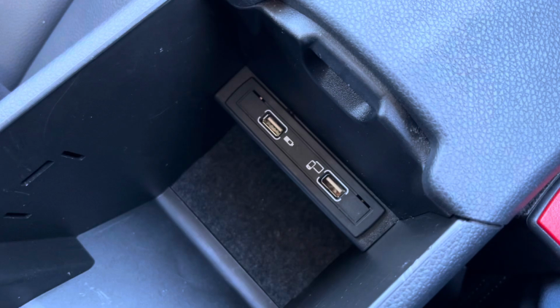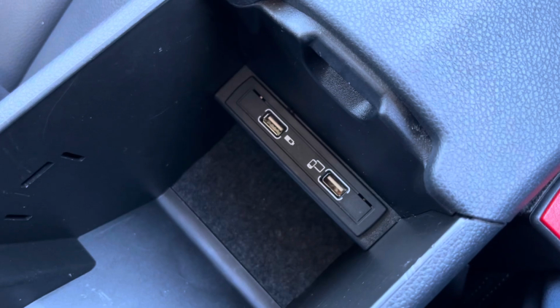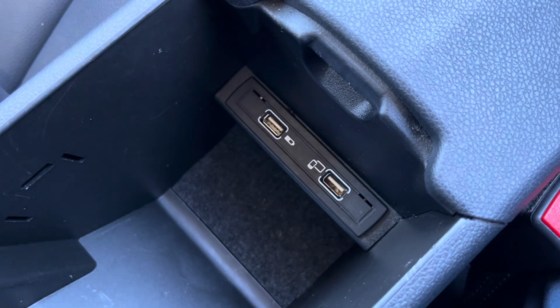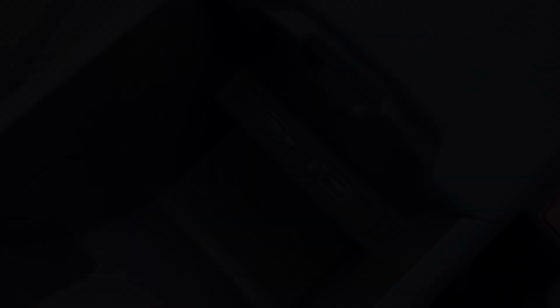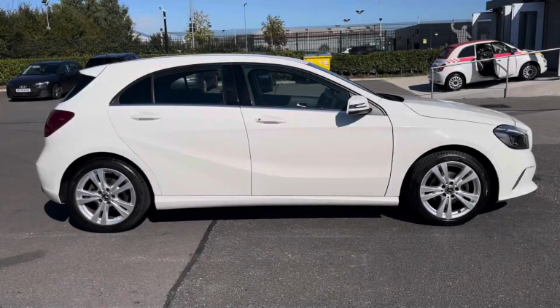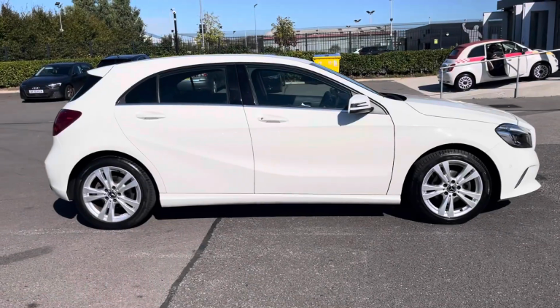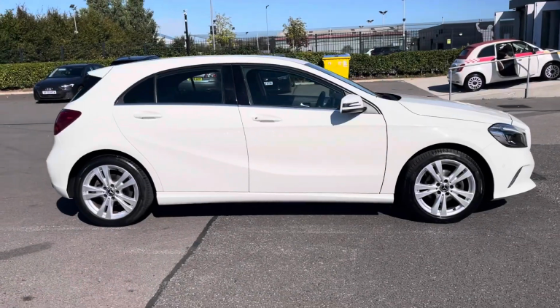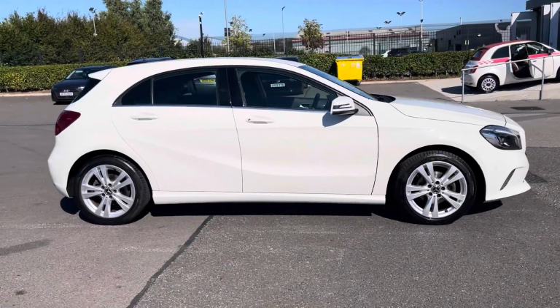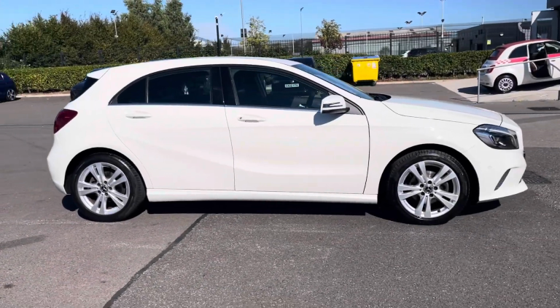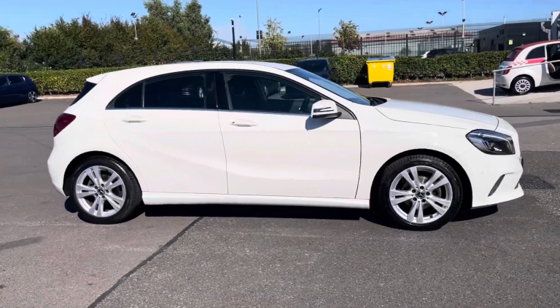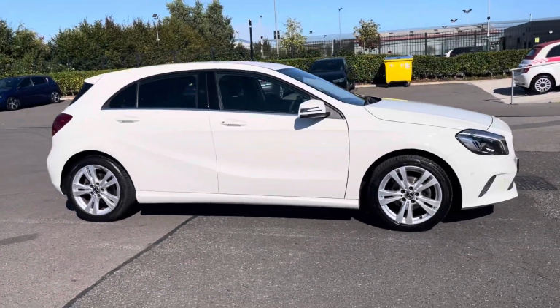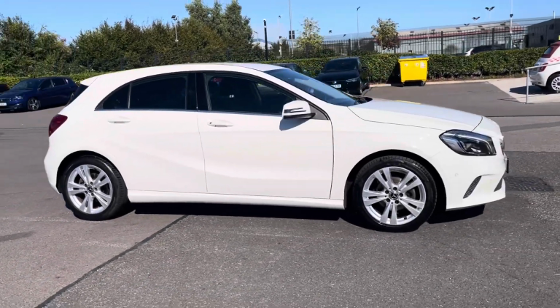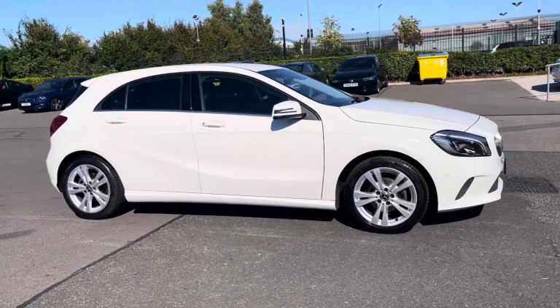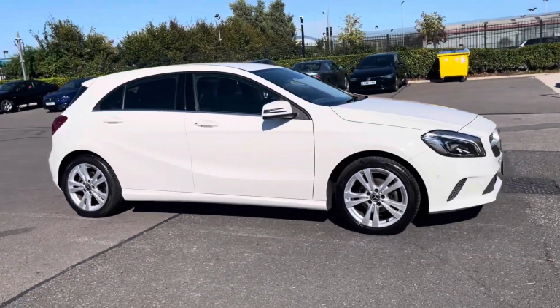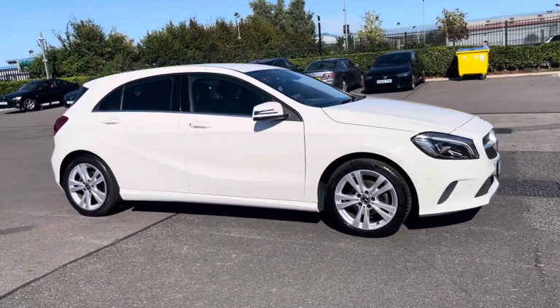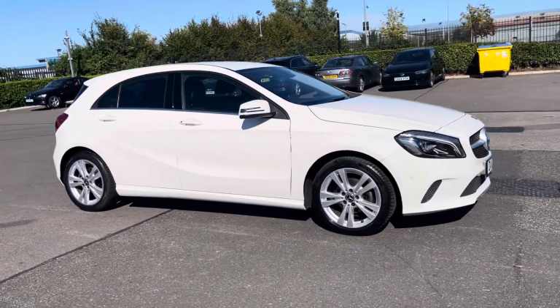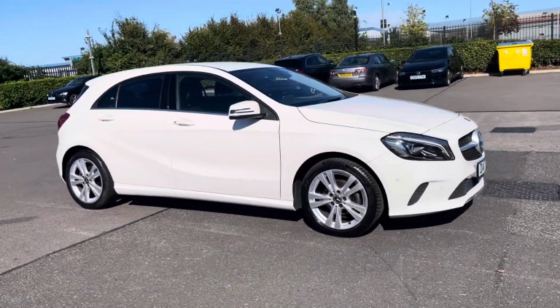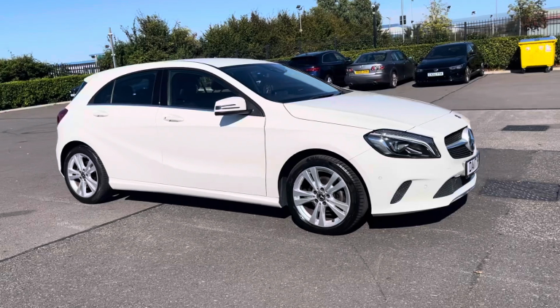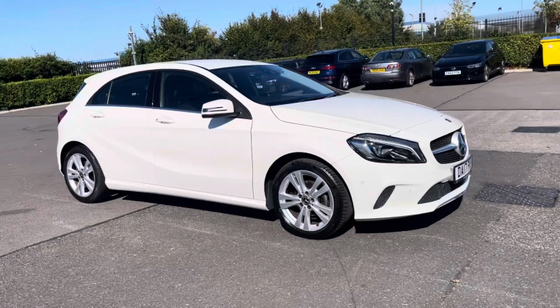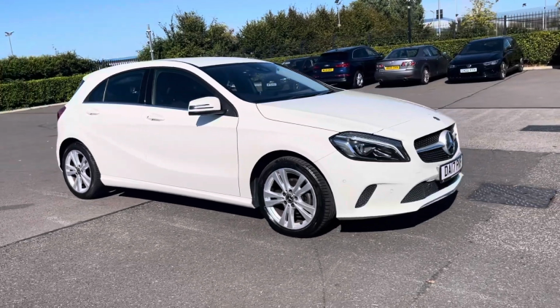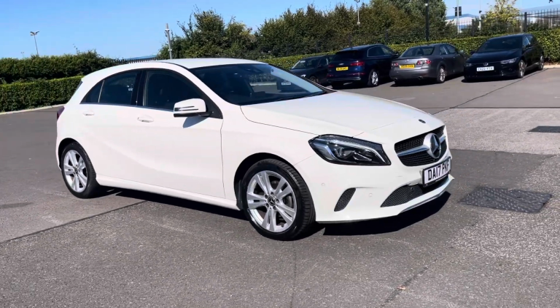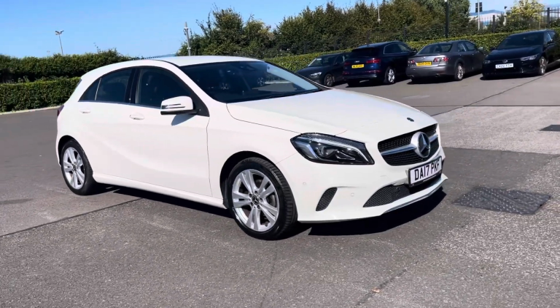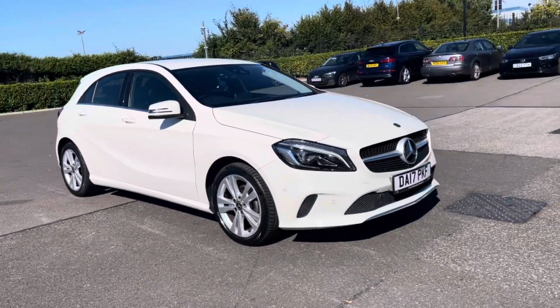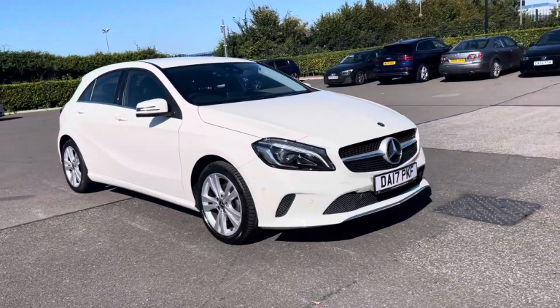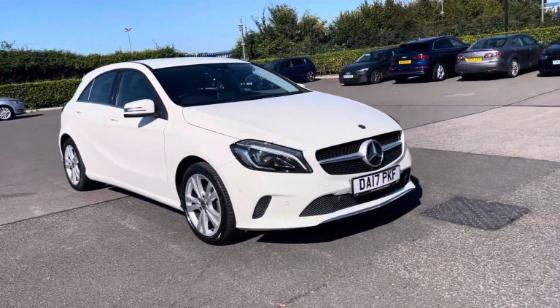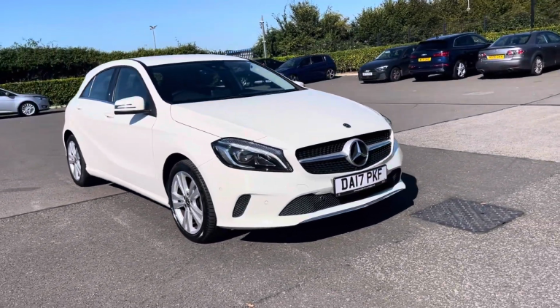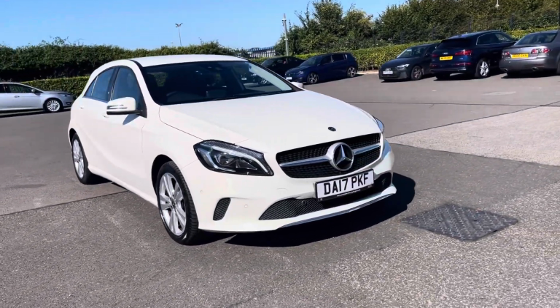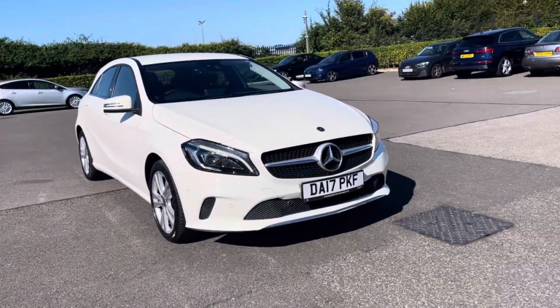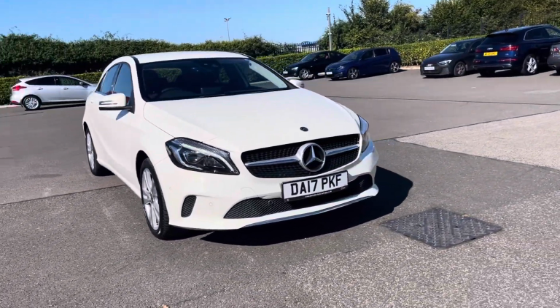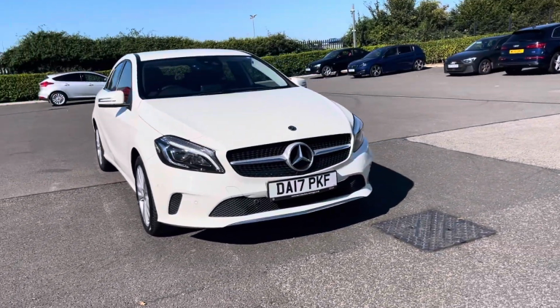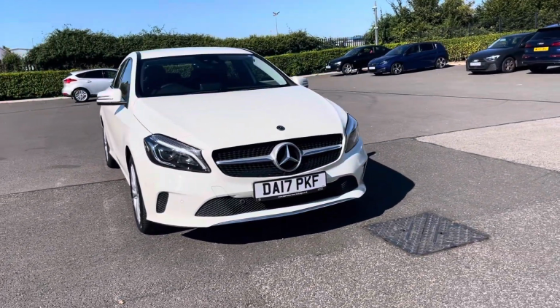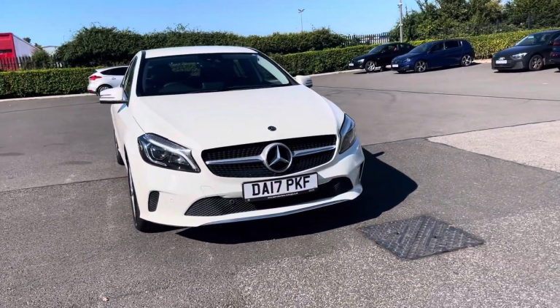Thank you for watching this walkthrough video of the Mercedes-Benz A-Class A180D Sport Premium. If you'd like any more information on this vehicle, please contact our sales team here at Motormatch Chester.